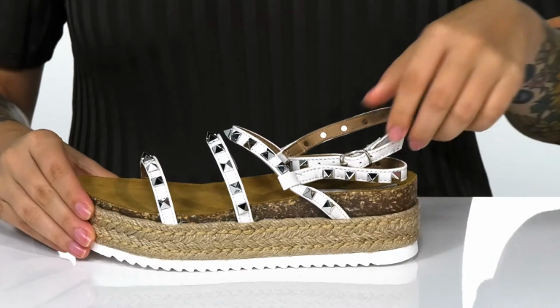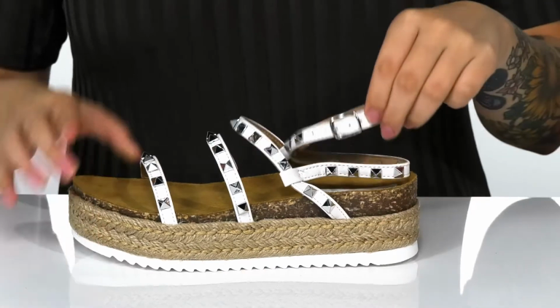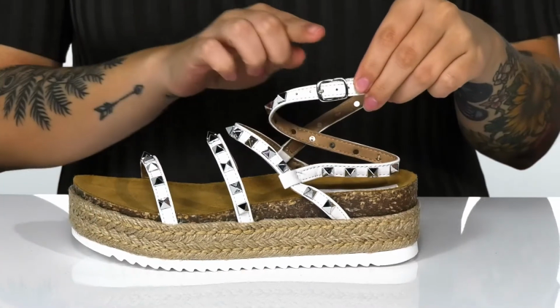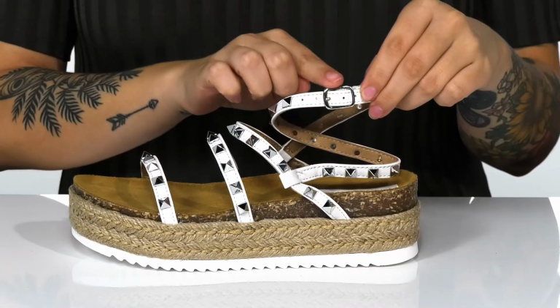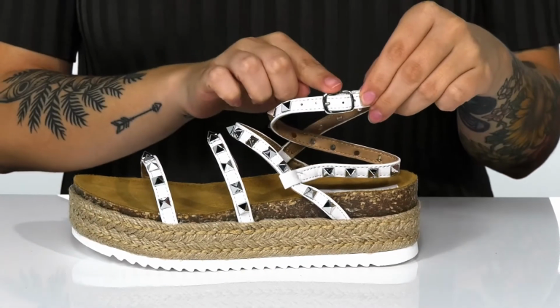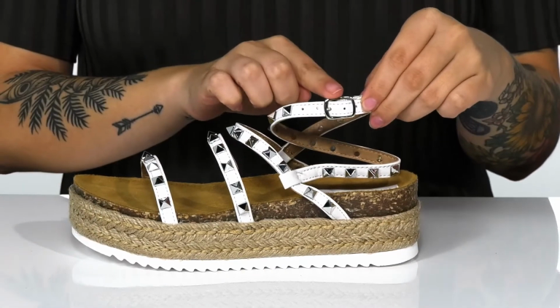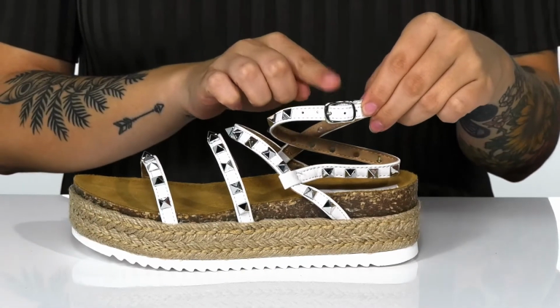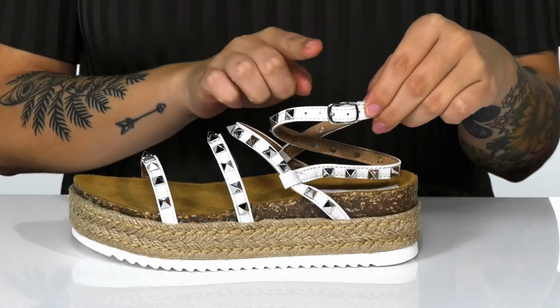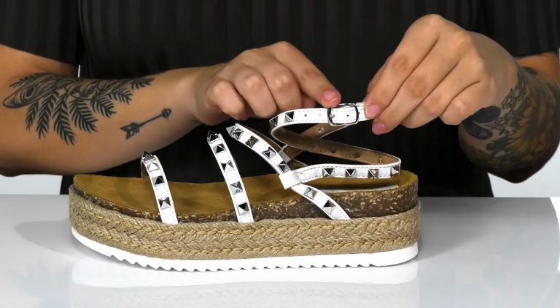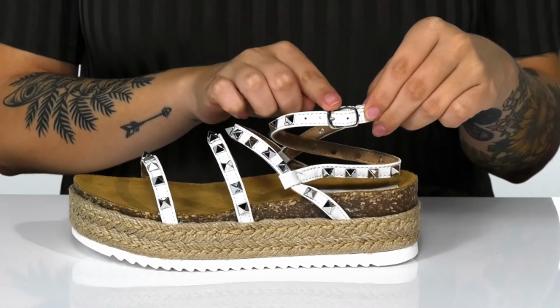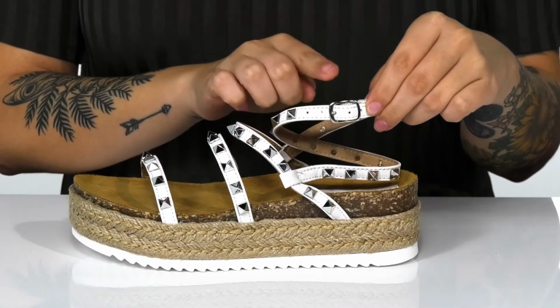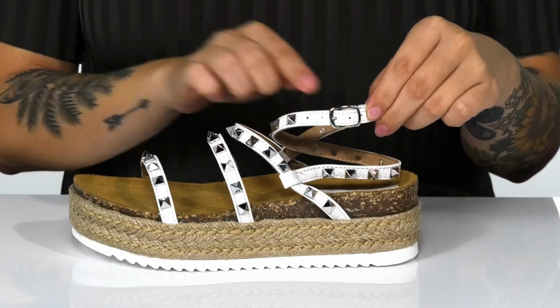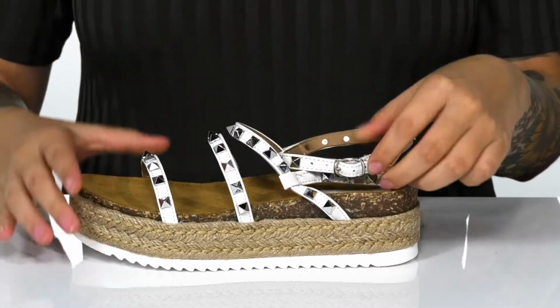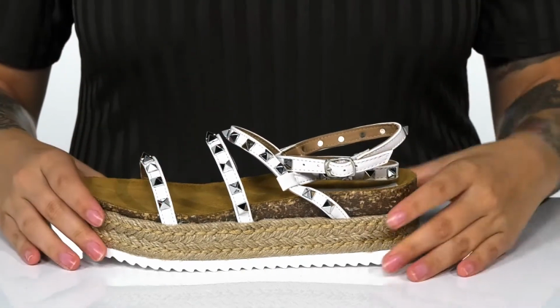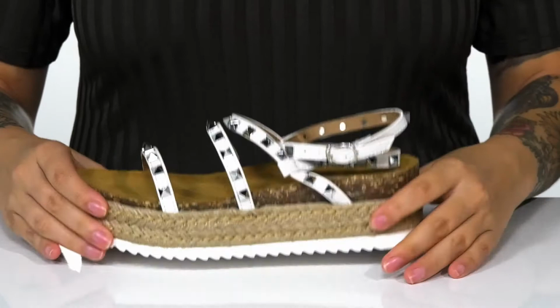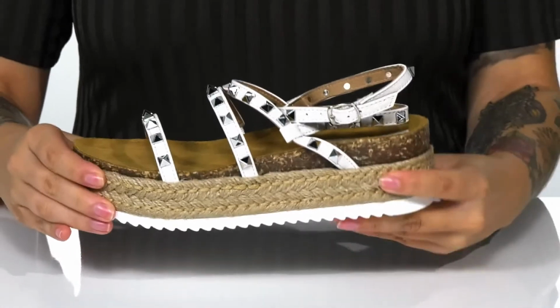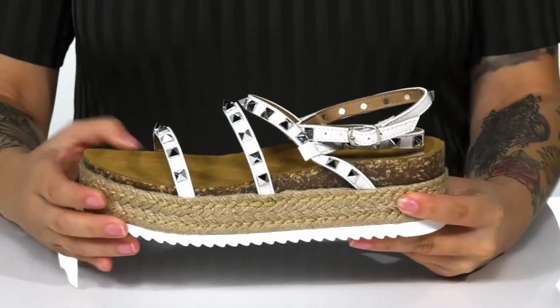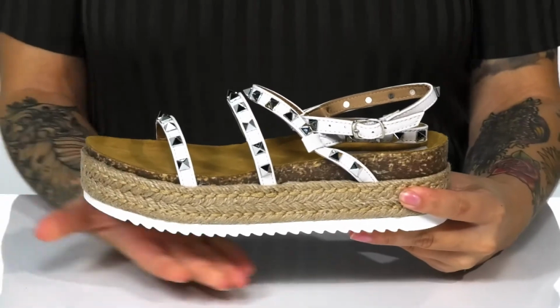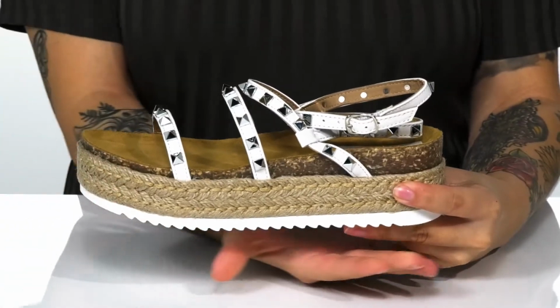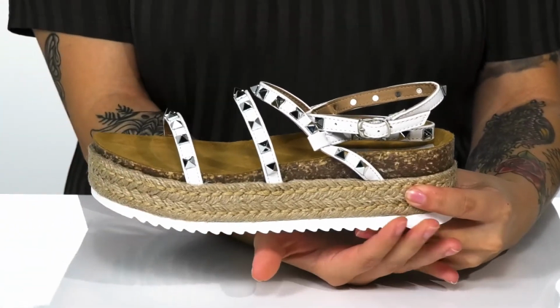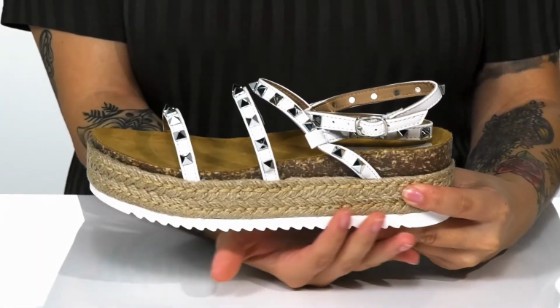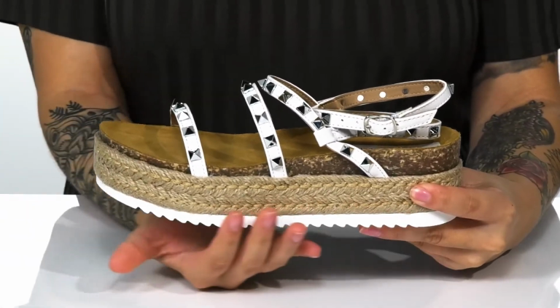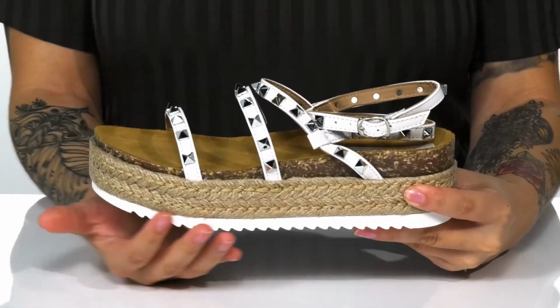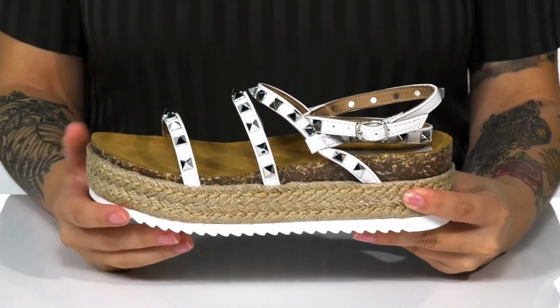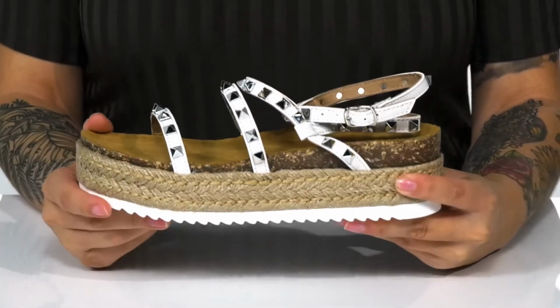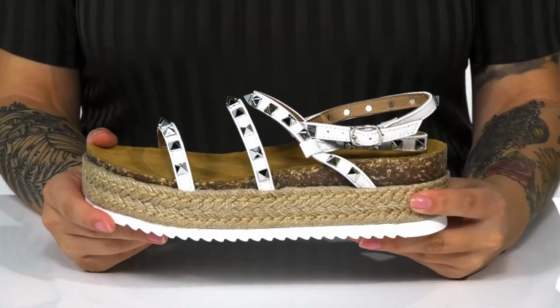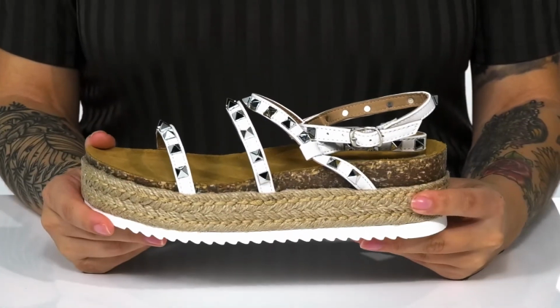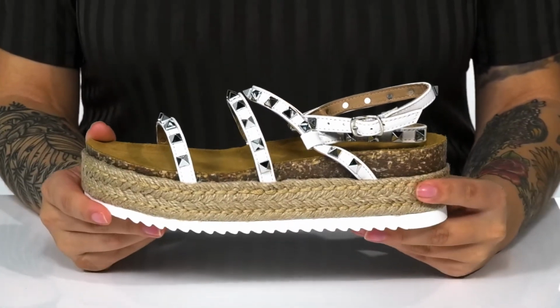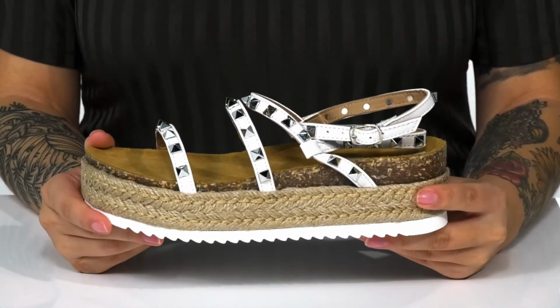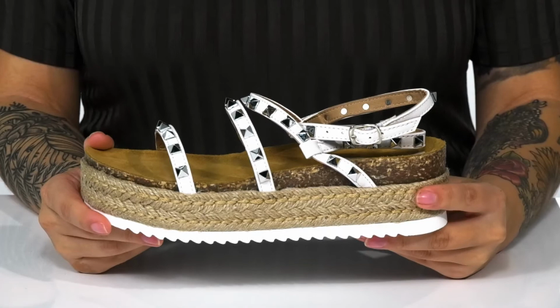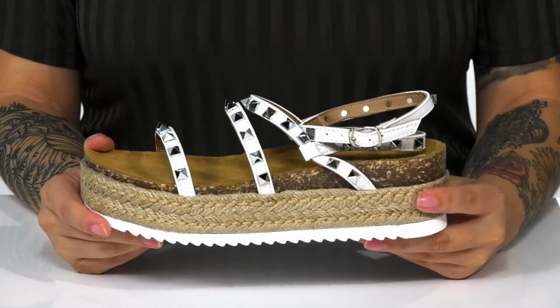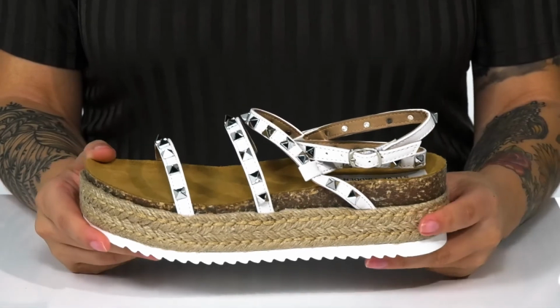At the ankle, there is an adjustable buckle closure which allows you to get a custom as well as a secure fit. These feature a jute-wrapped platform midsole that will push you up around two inches in height.